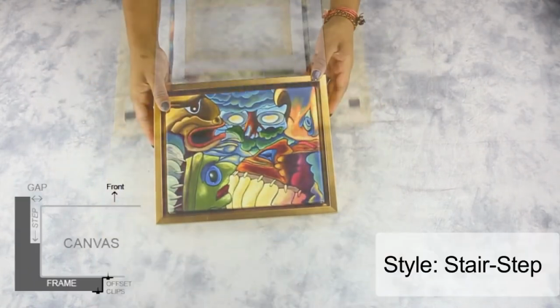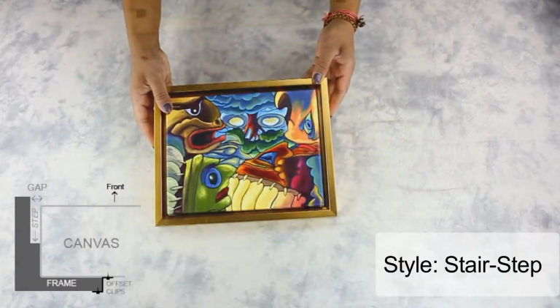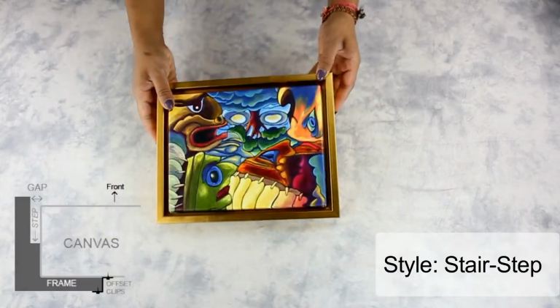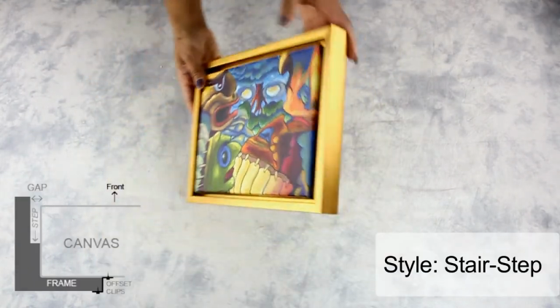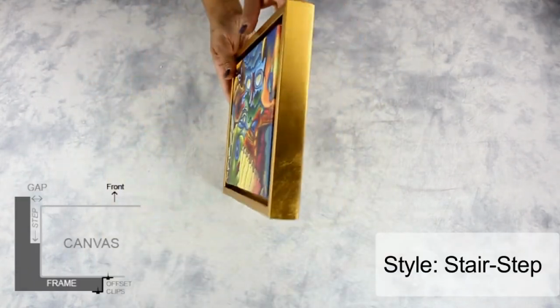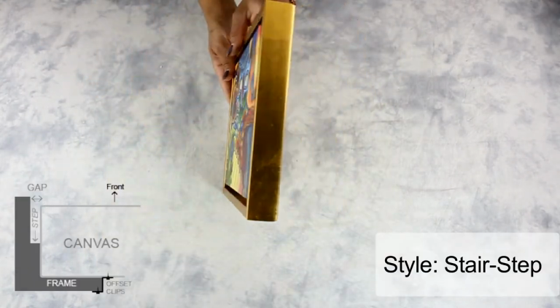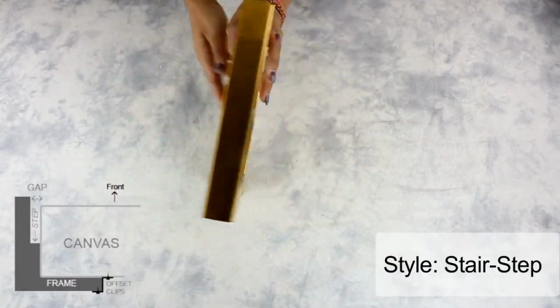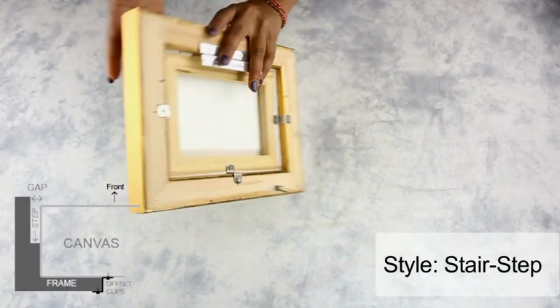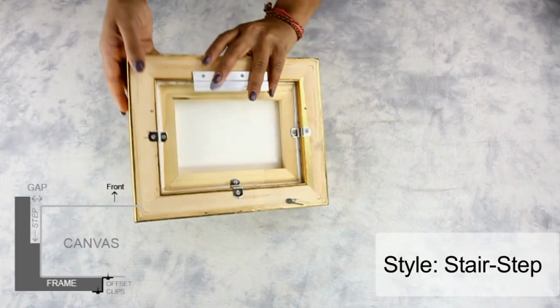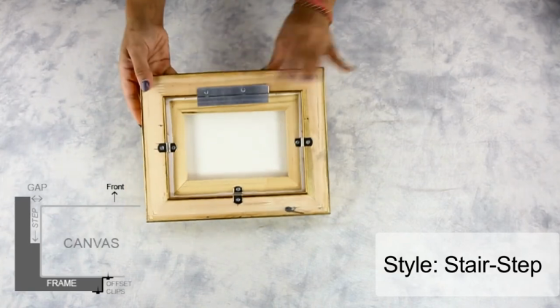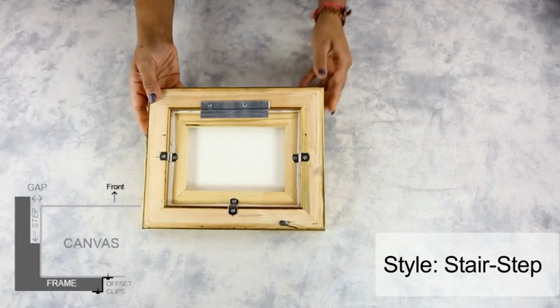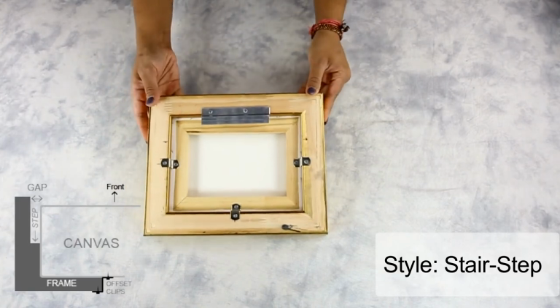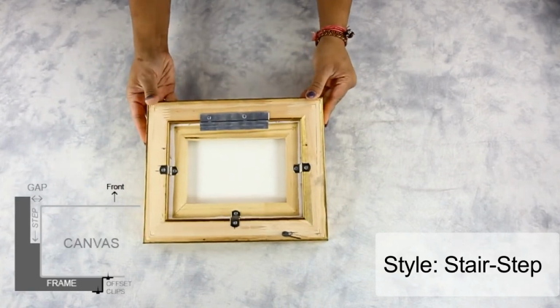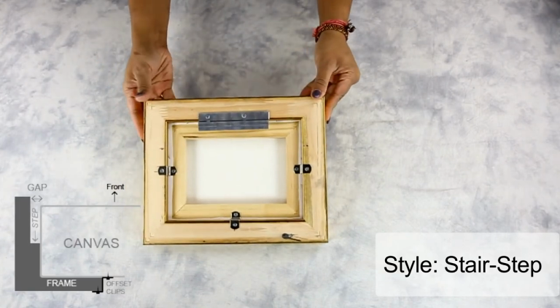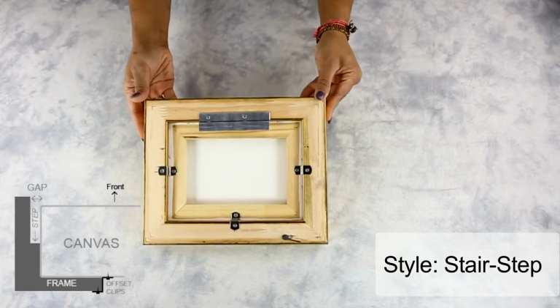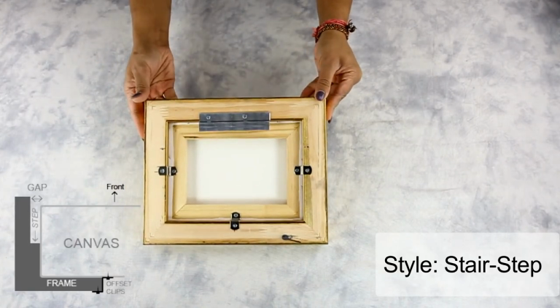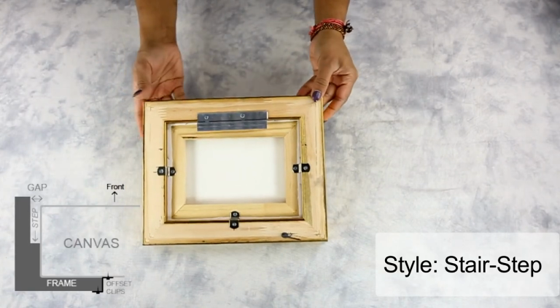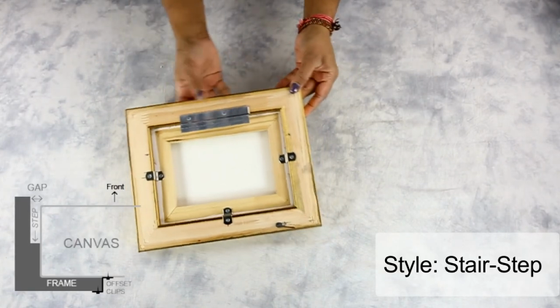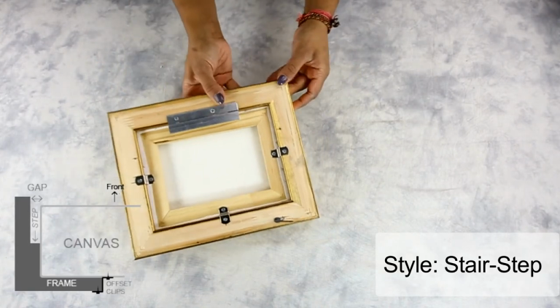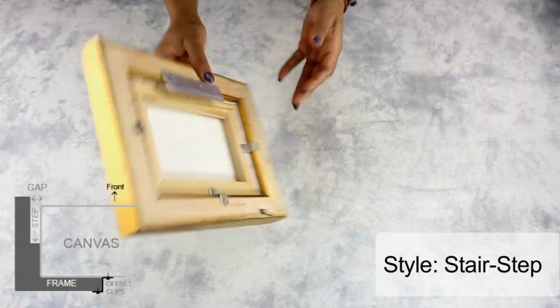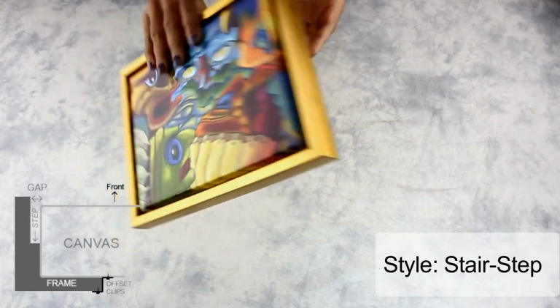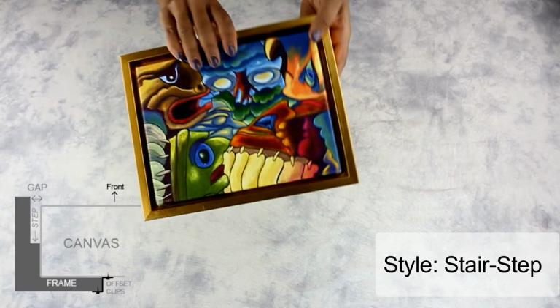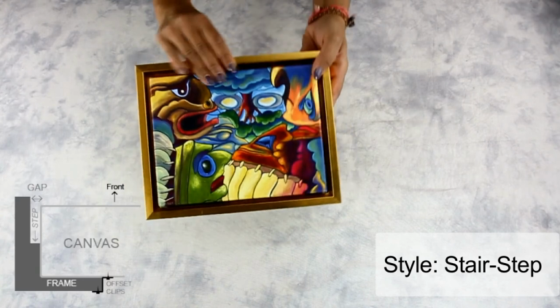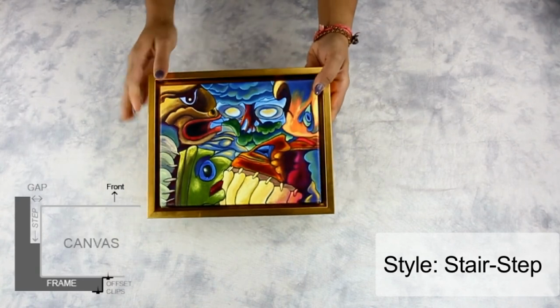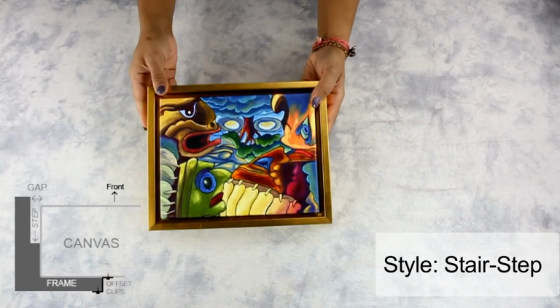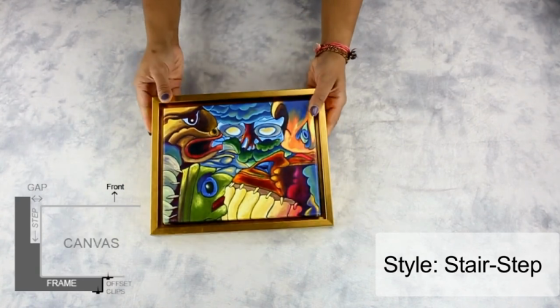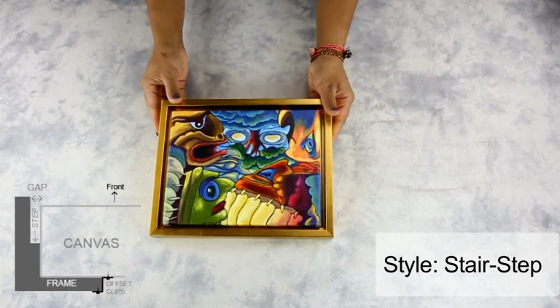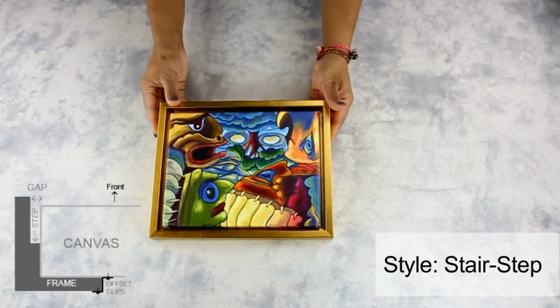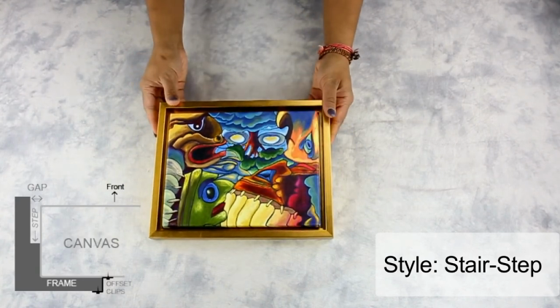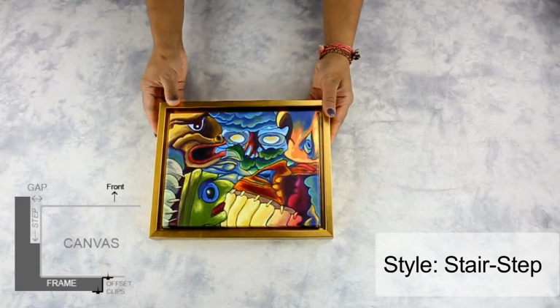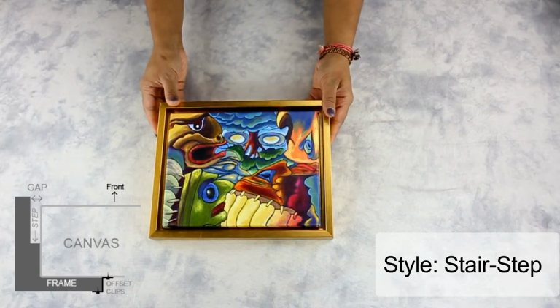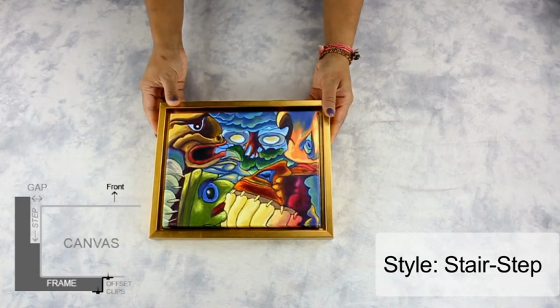Another way is by using a floater frame. Compared to a picture frame, this allows you to display your artwork as it is without sacrificing the edges, giving your artwork a three-dimensional effect.